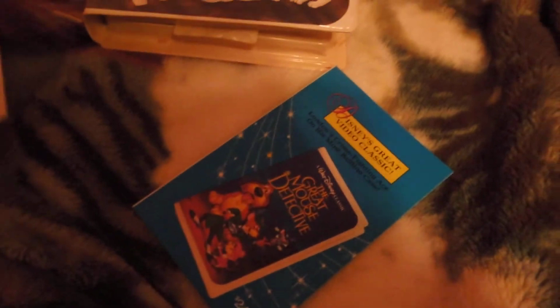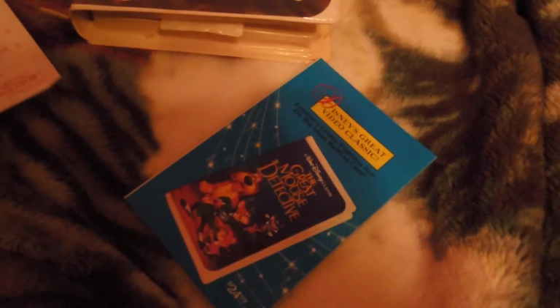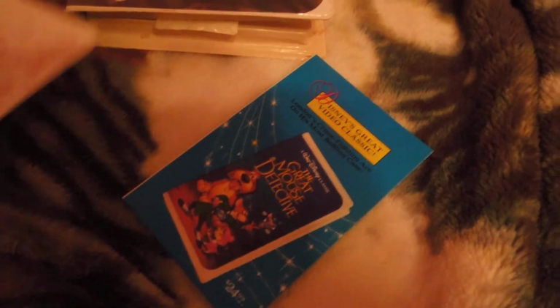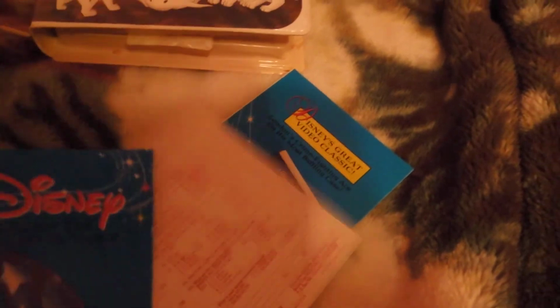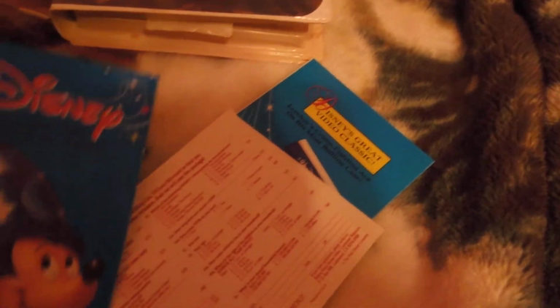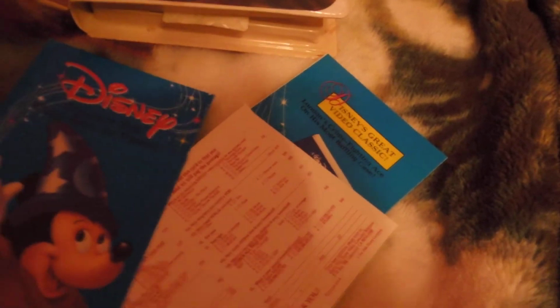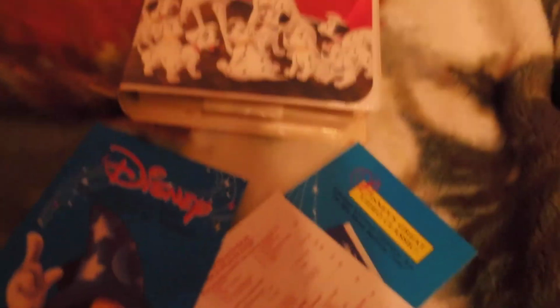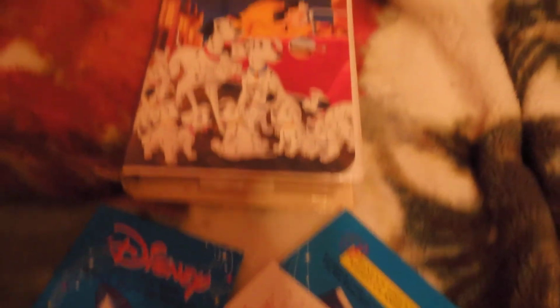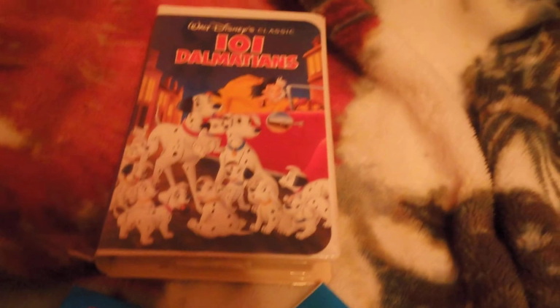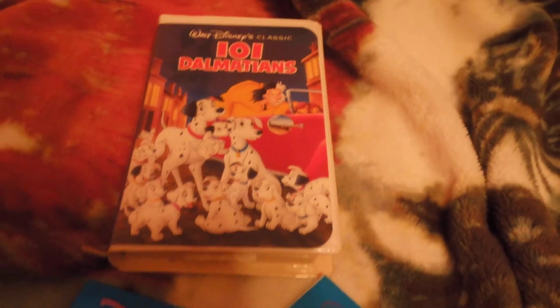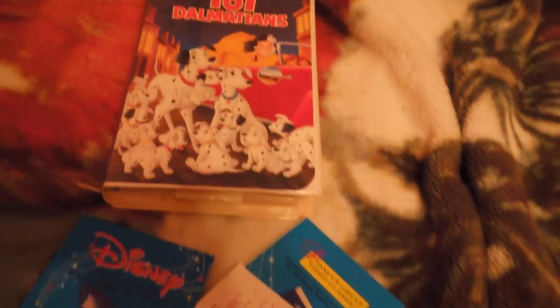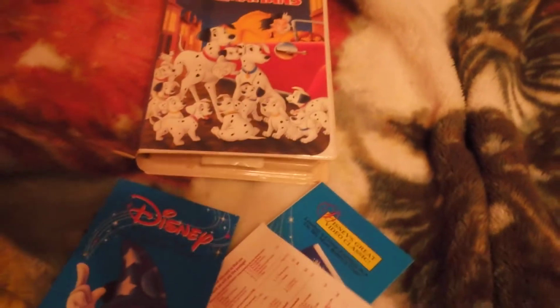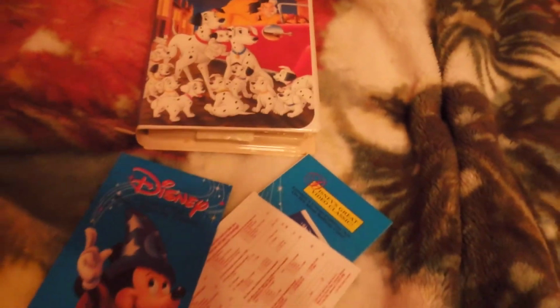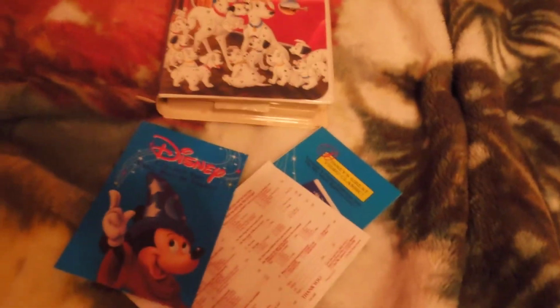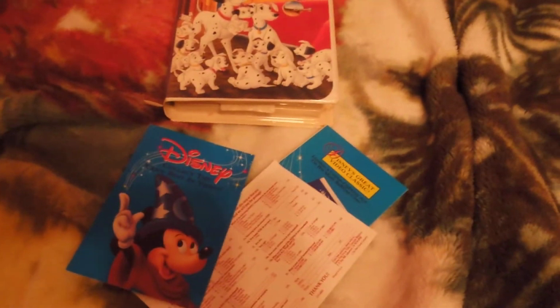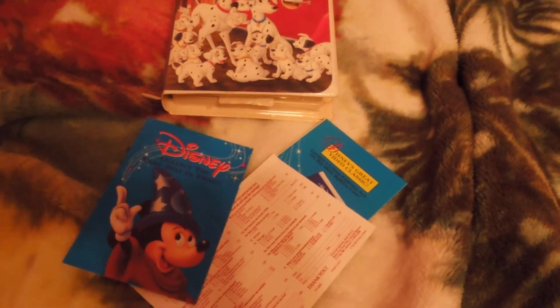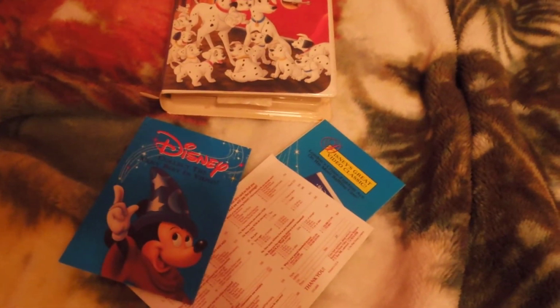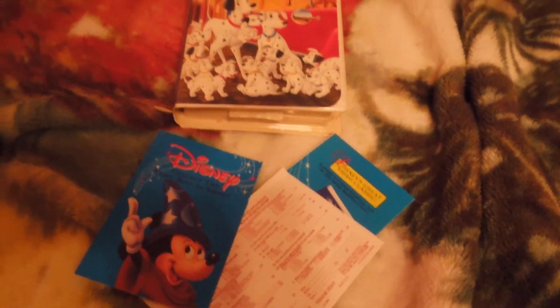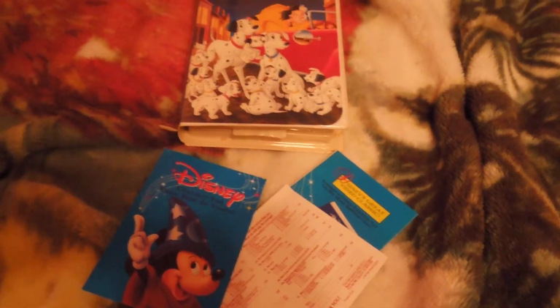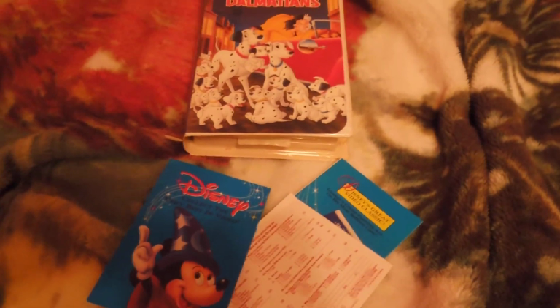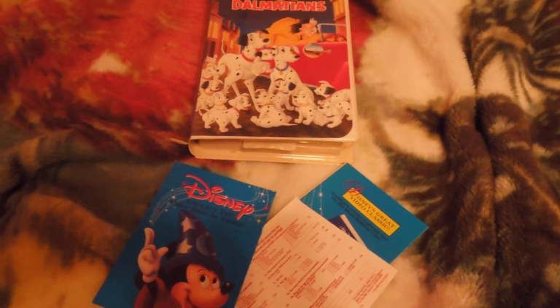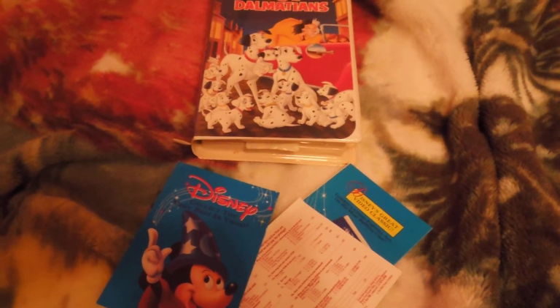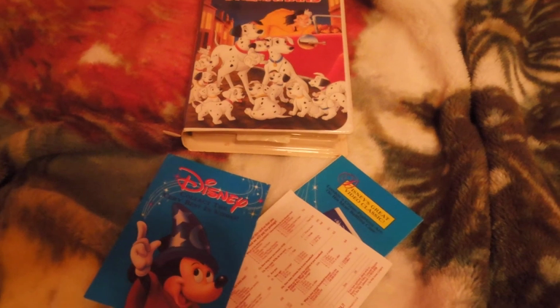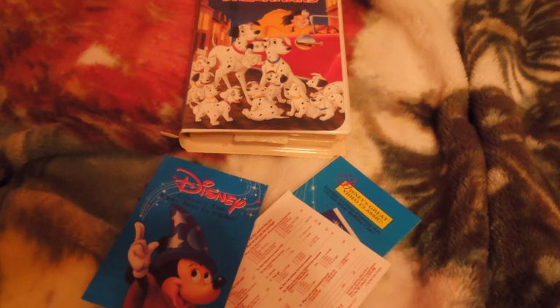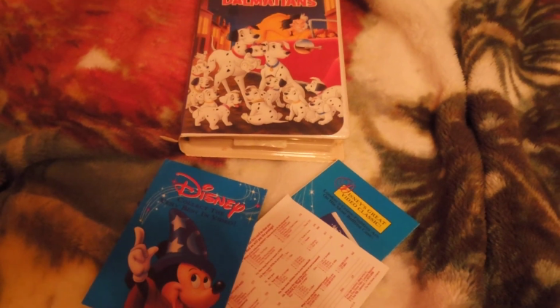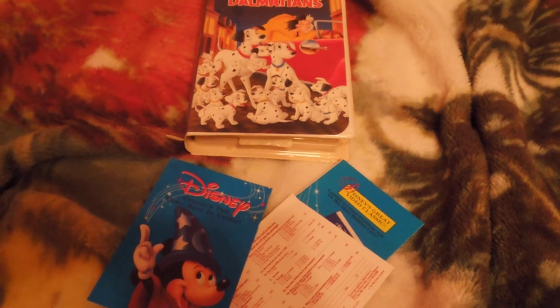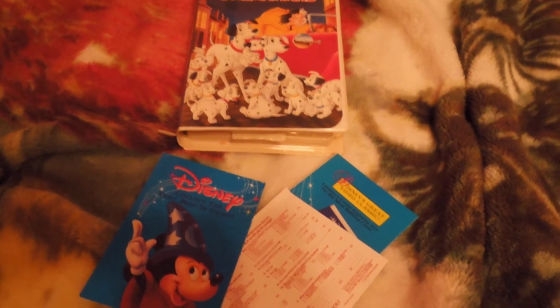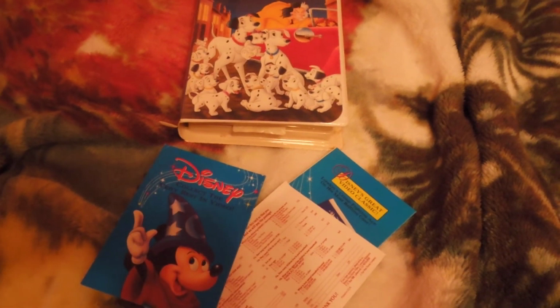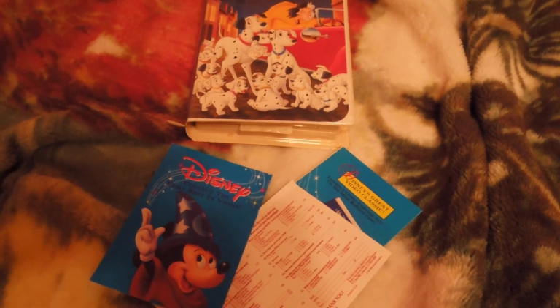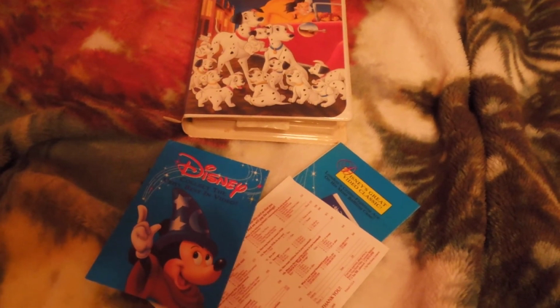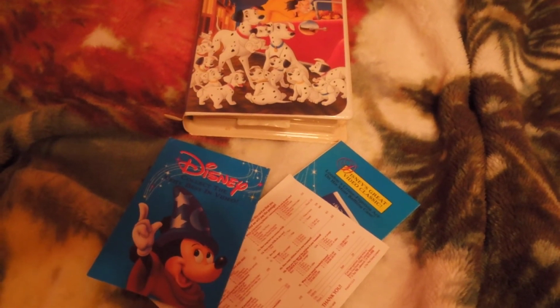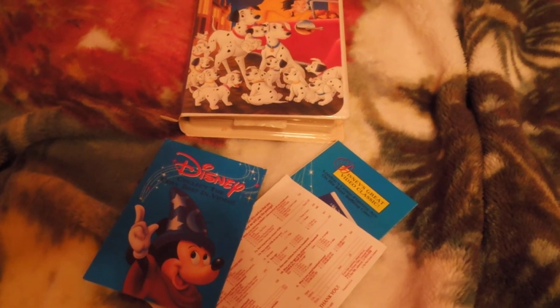So if you got any more information about these papers or the VHS, leave me a comment on the video and I'll respond to you as soon as possible. More videos are coming up on the way, so stay tuned. I'll see you guys real soon — see you later, goodbye.